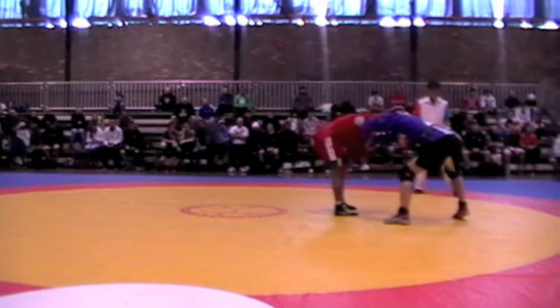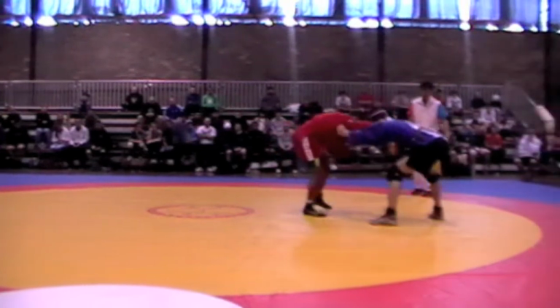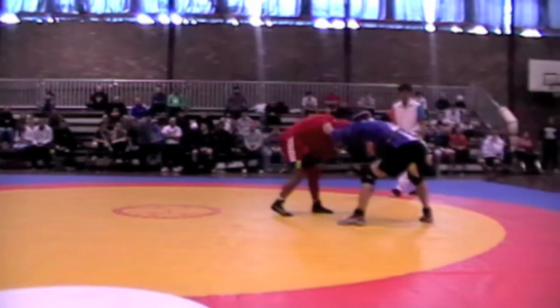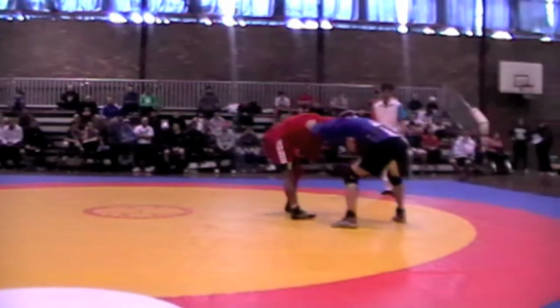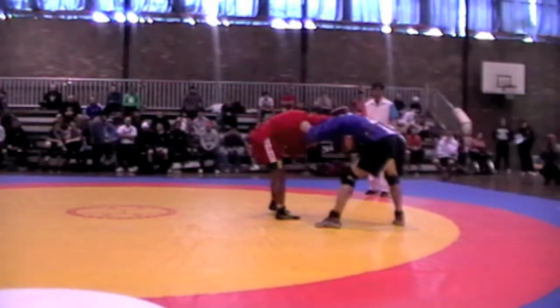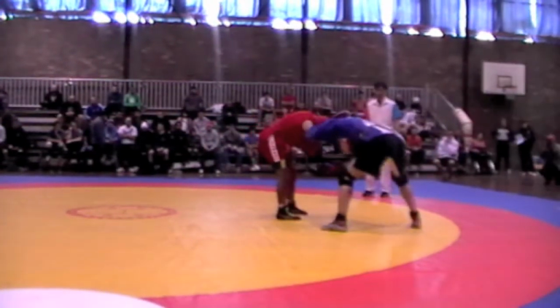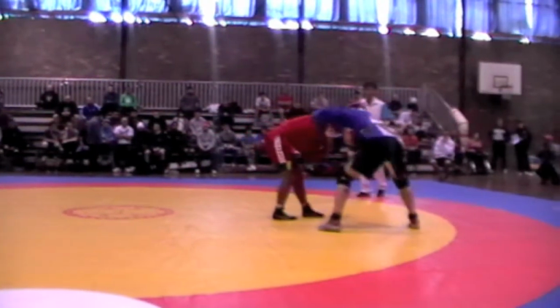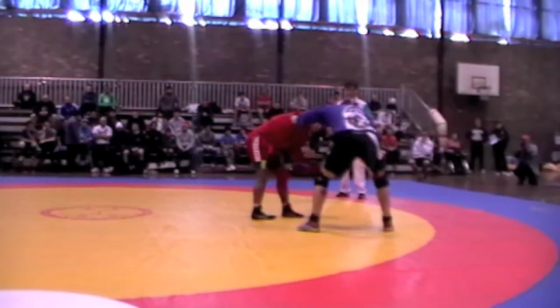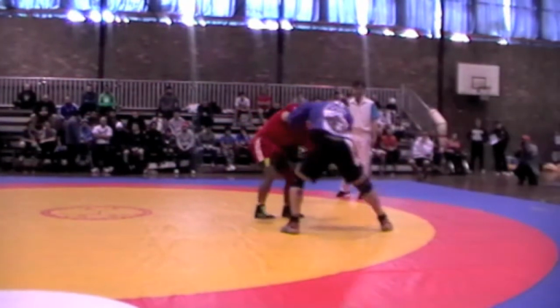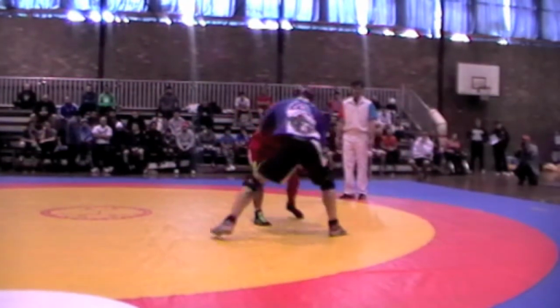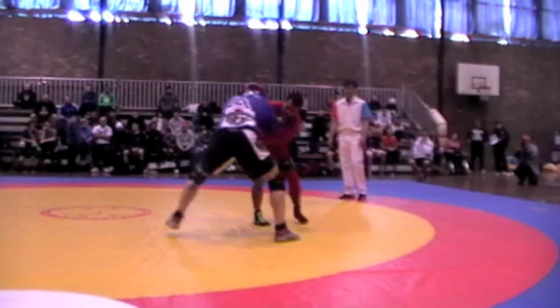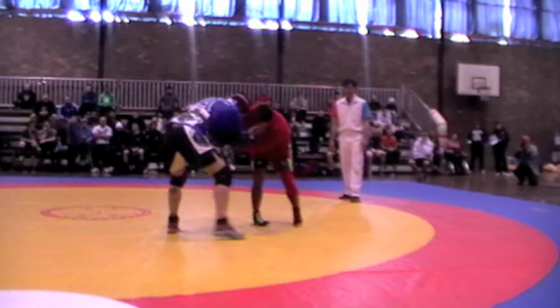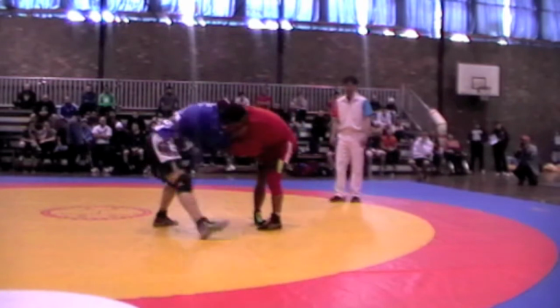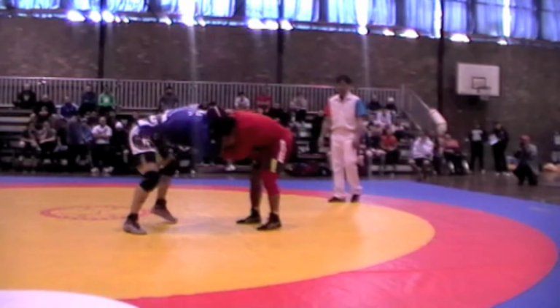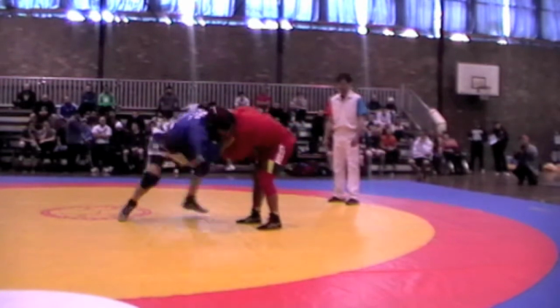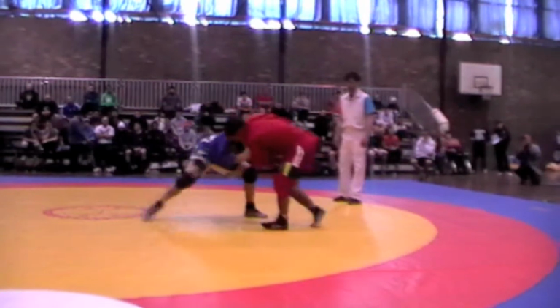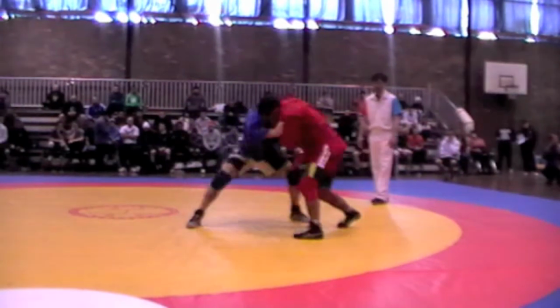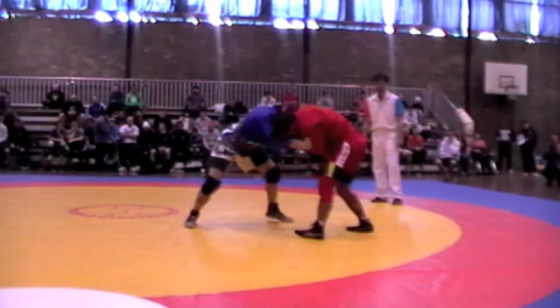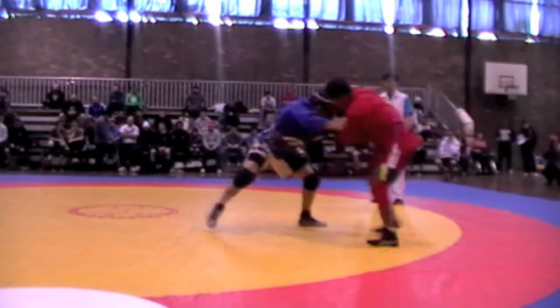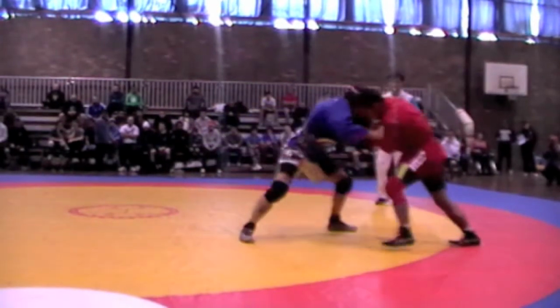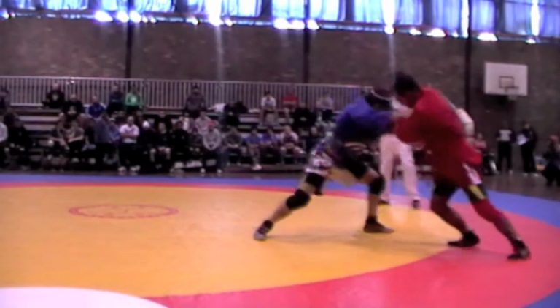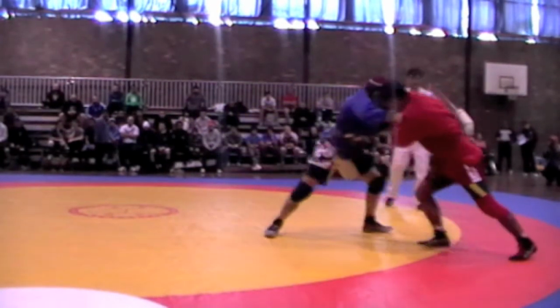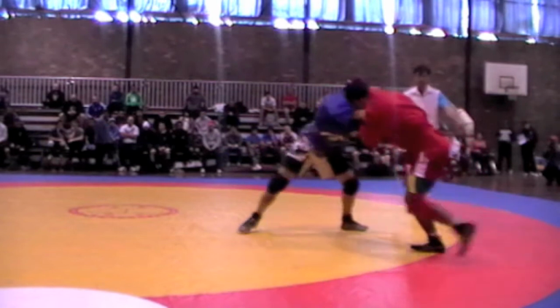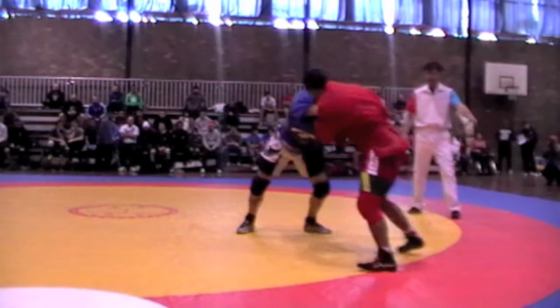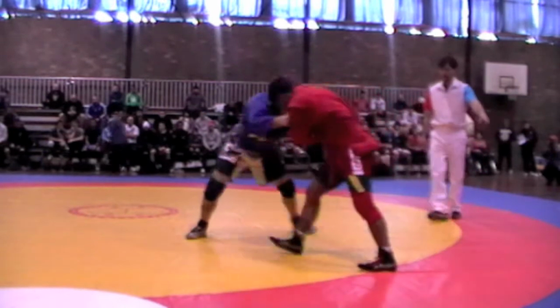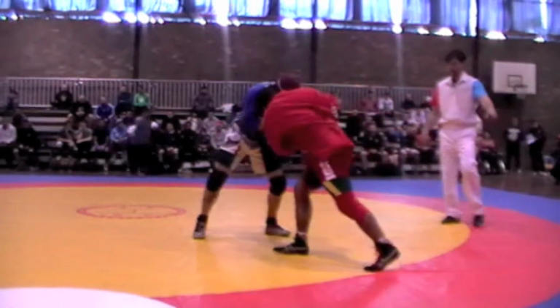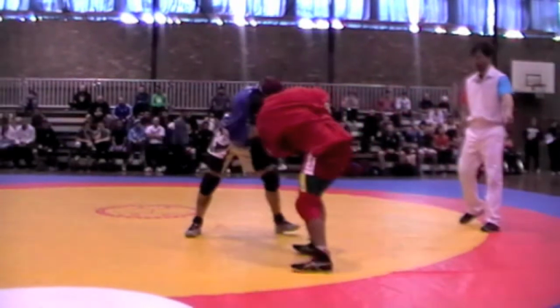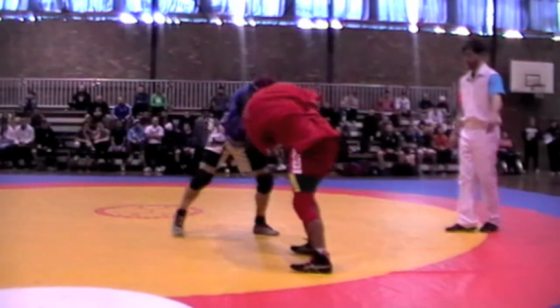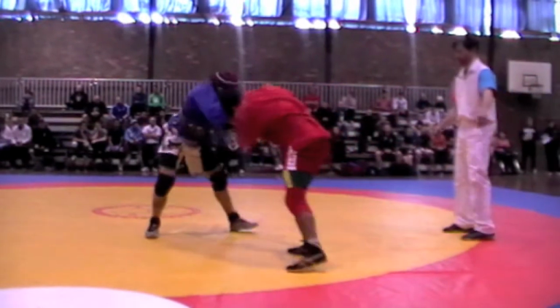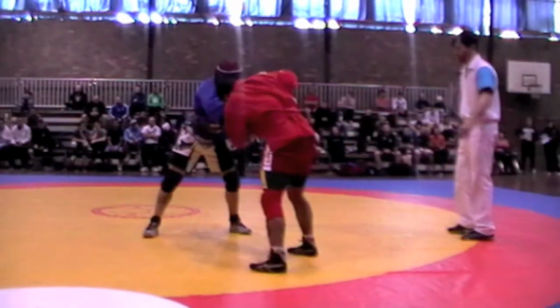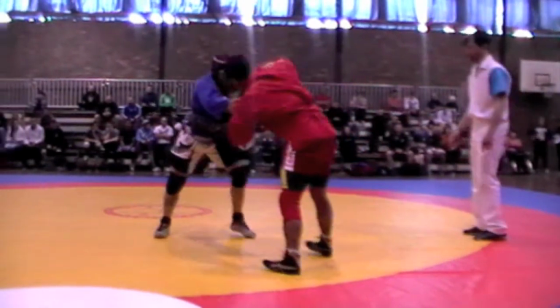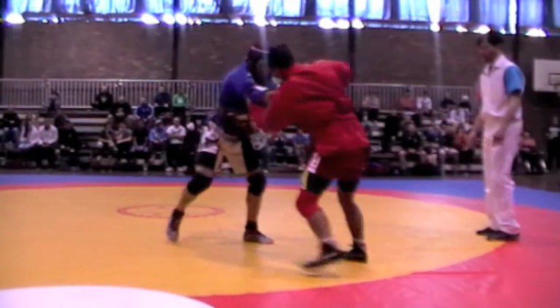Those who don't know much about Sambo, it does look very much like judo. There are throws, but there are also leg locks and arm locks. There are no strangles in Sambo.